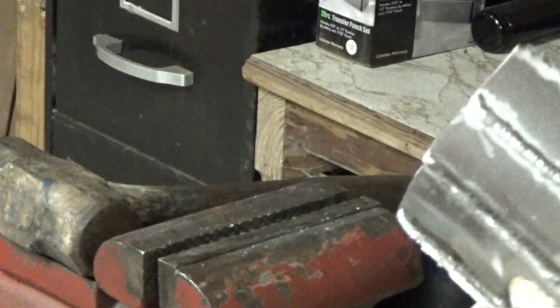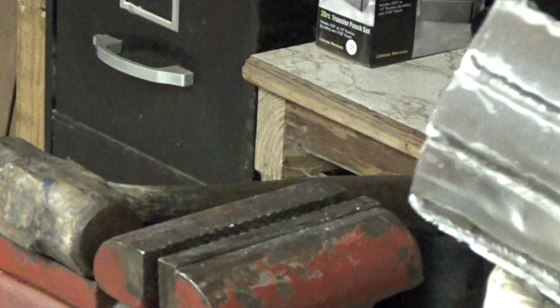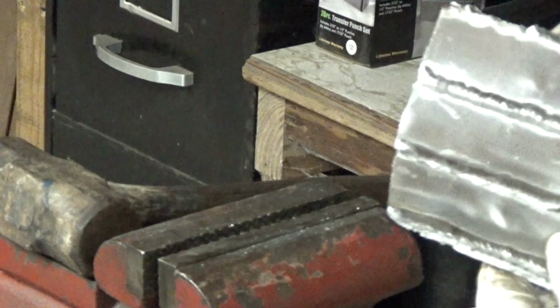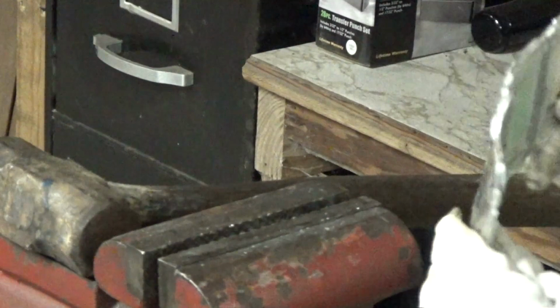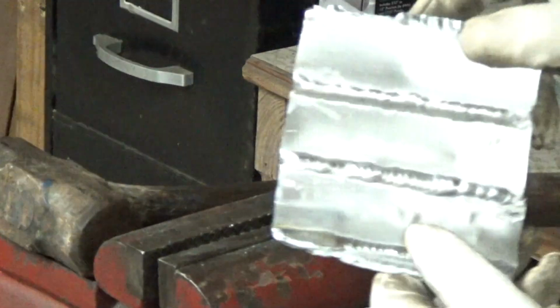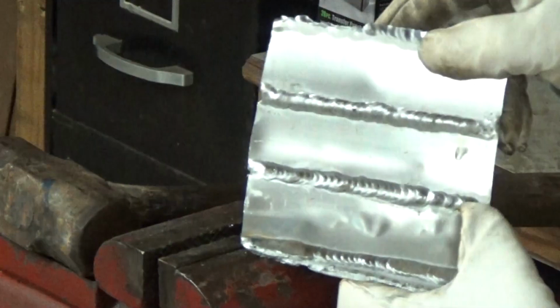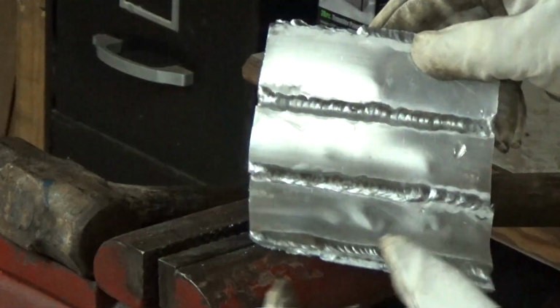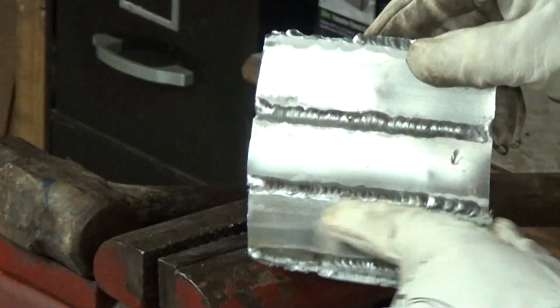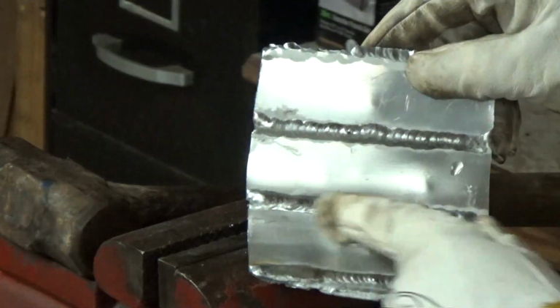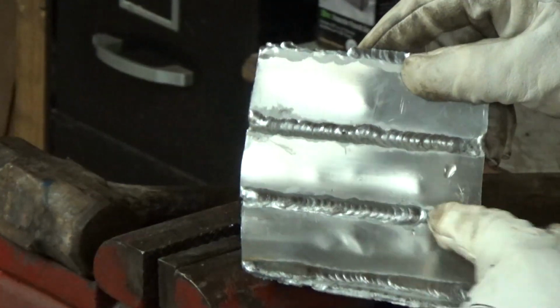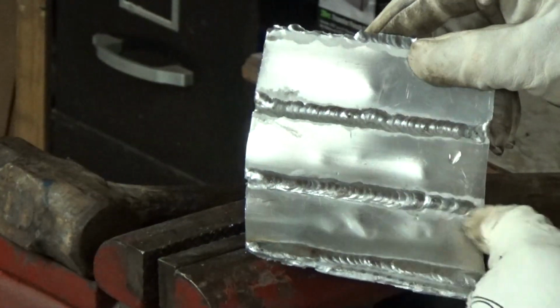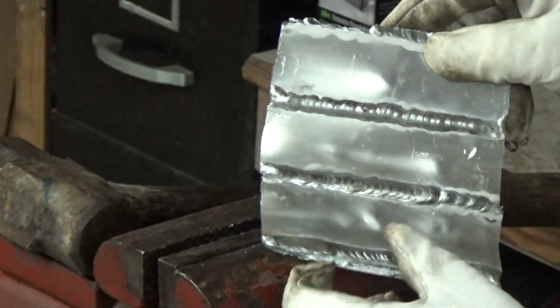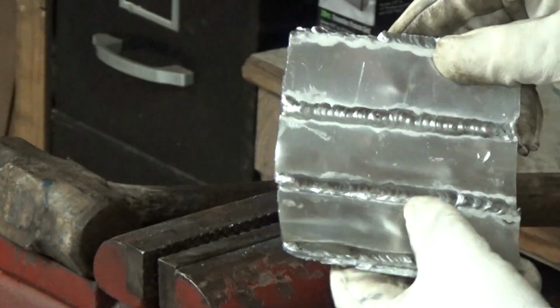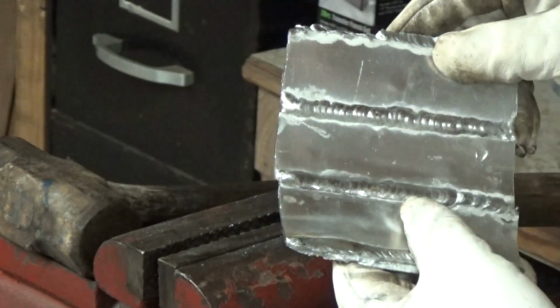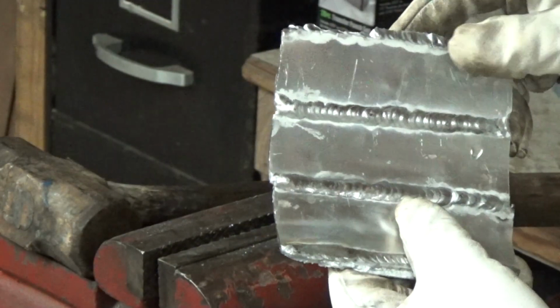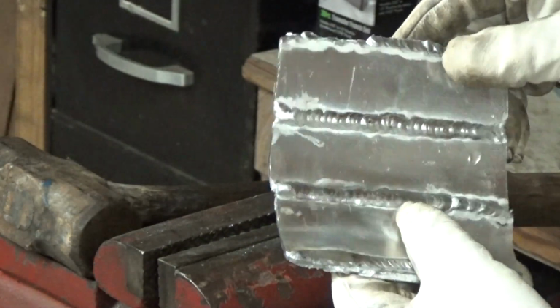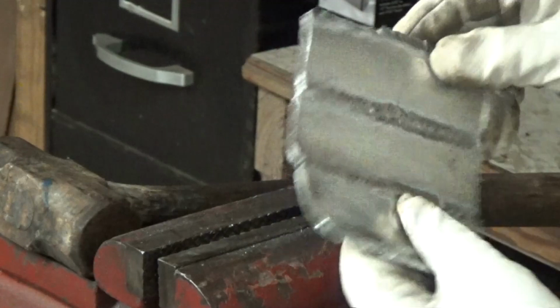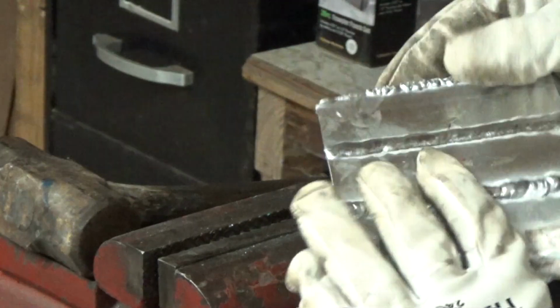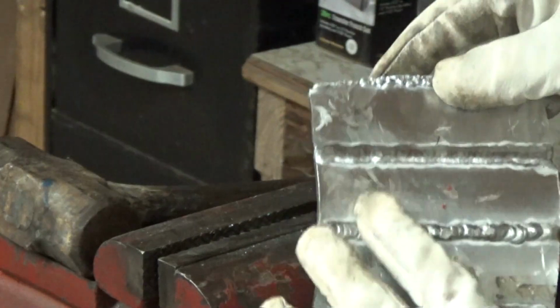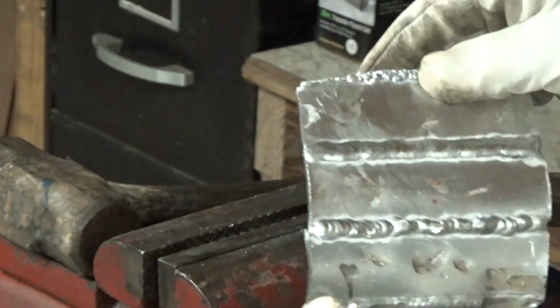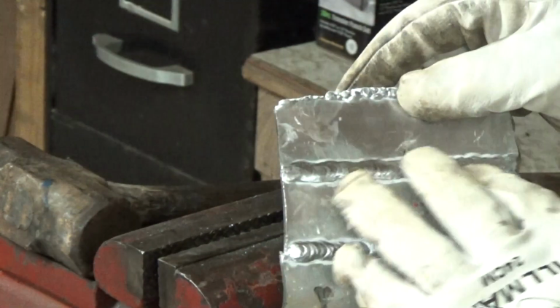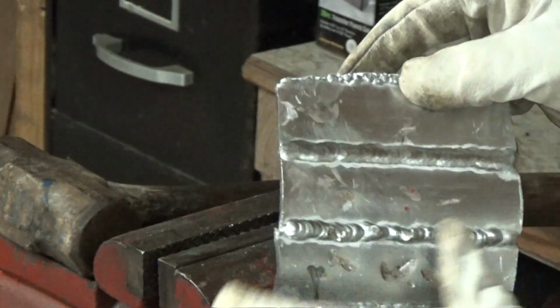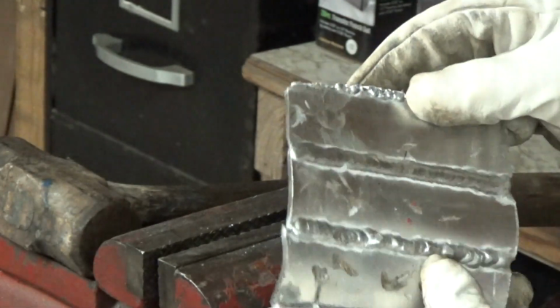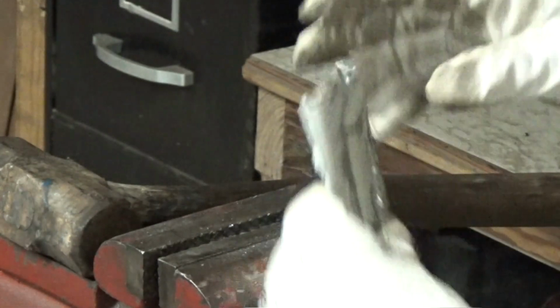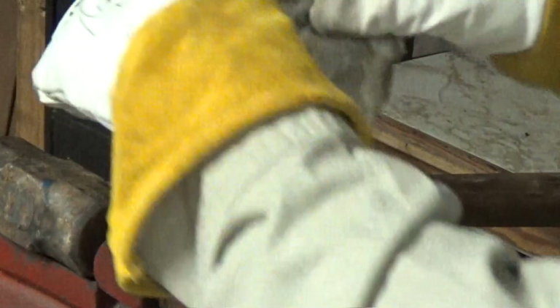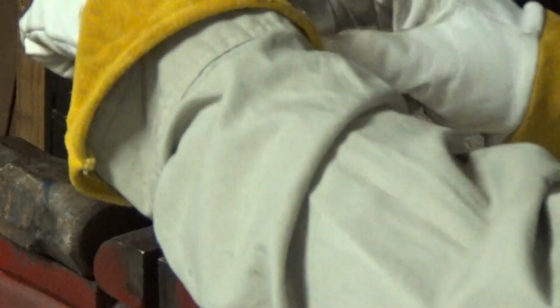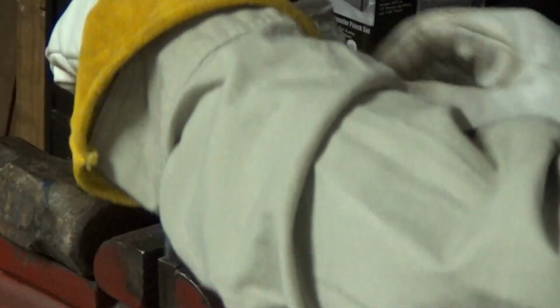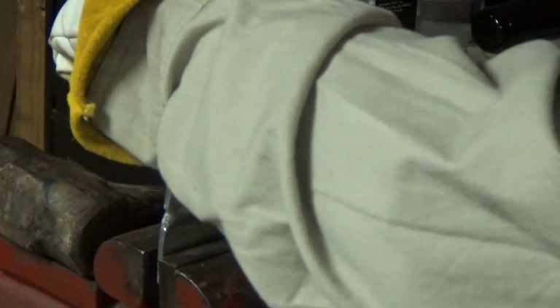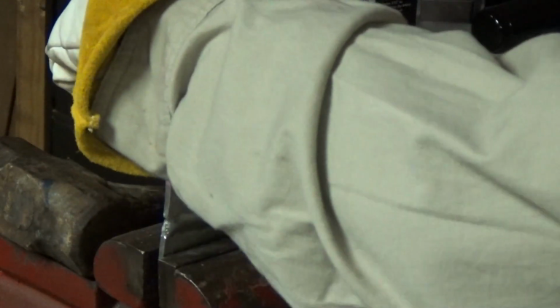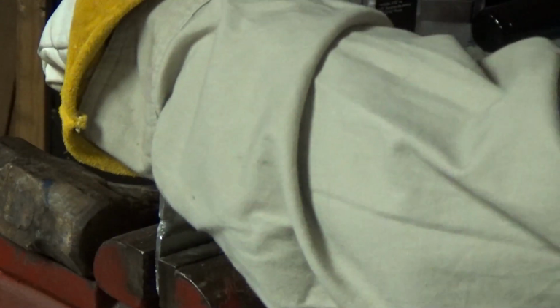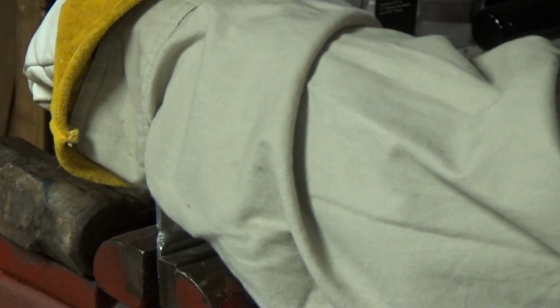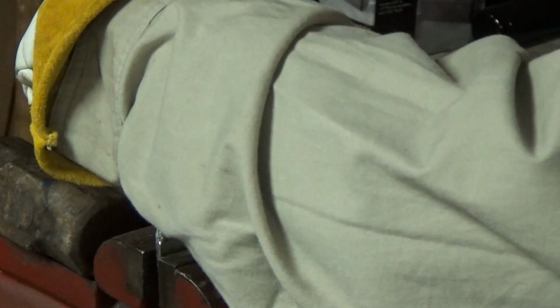Let's try one of these other welds. Doesn't appear to be too bad of a weld. Both of these are pretty good — let's see what we can get out of these.